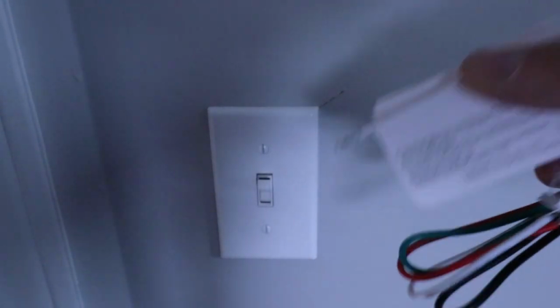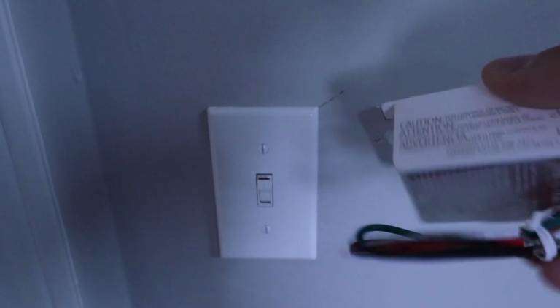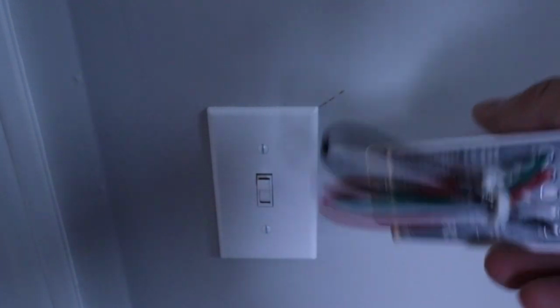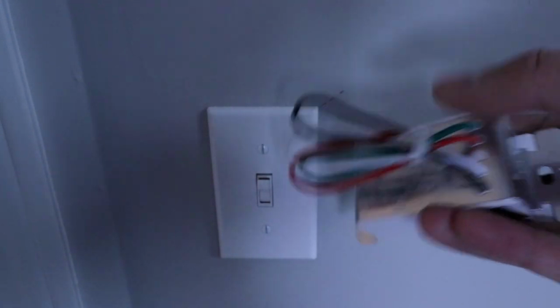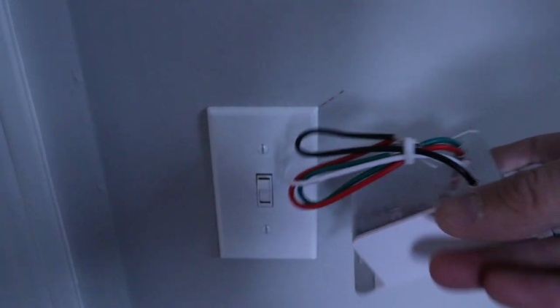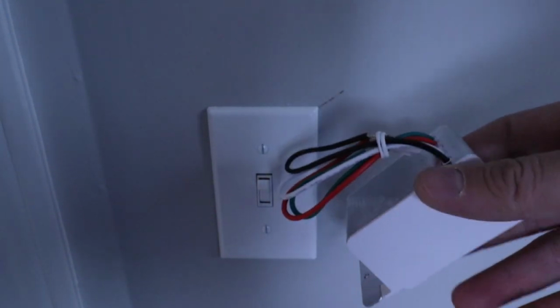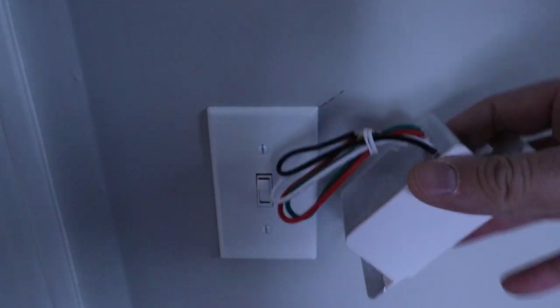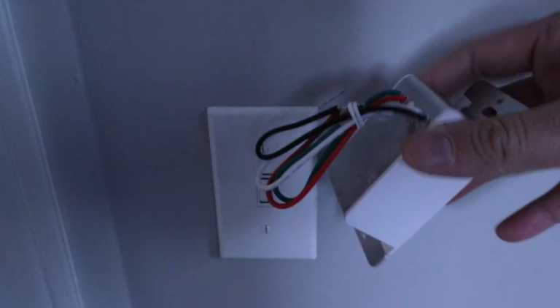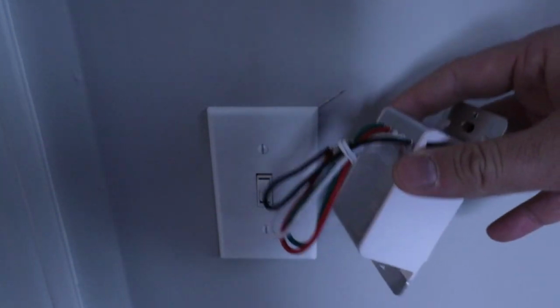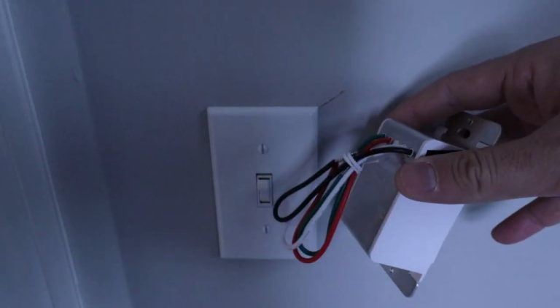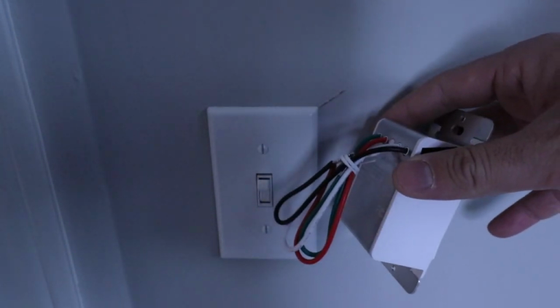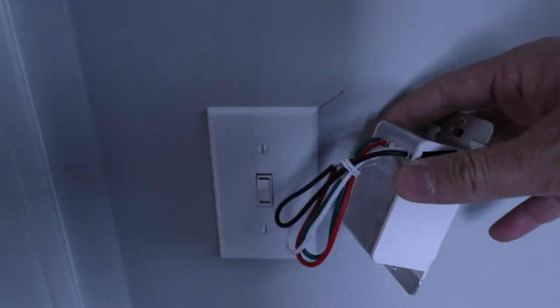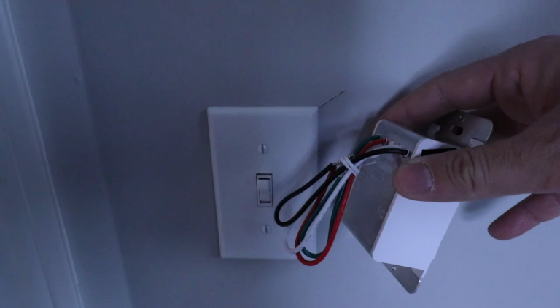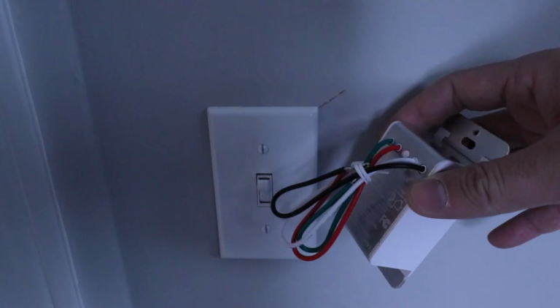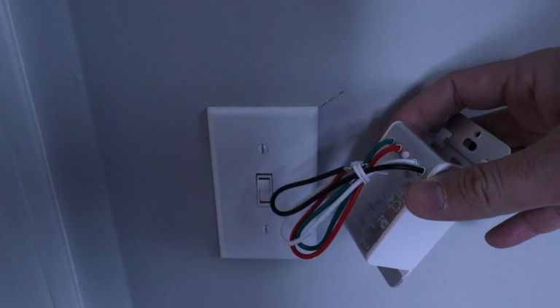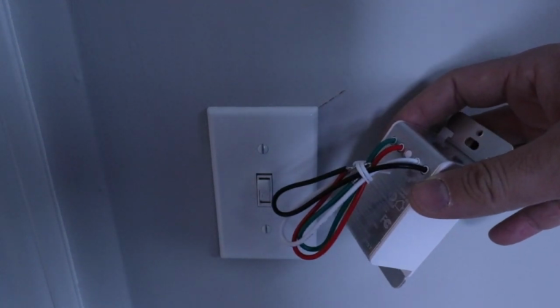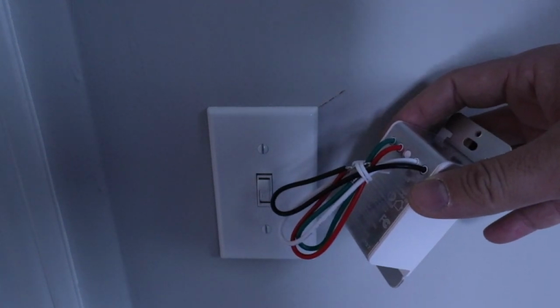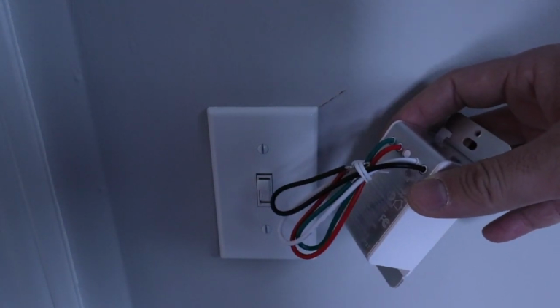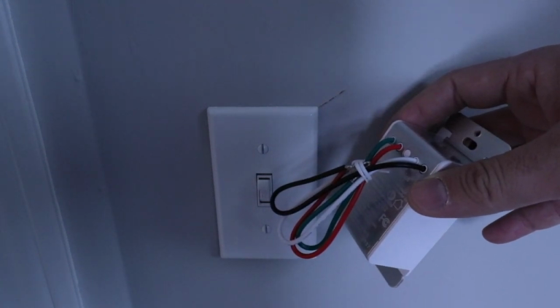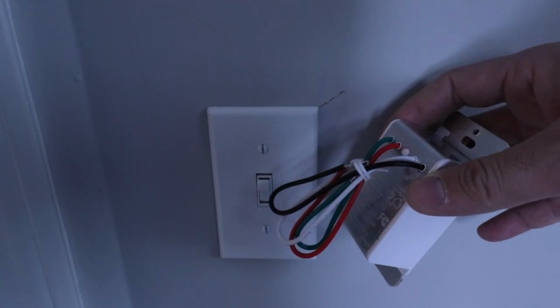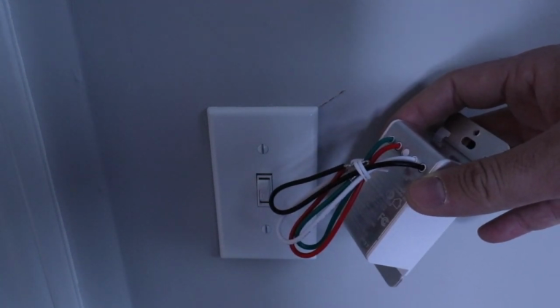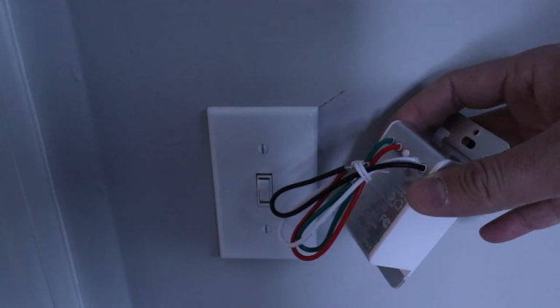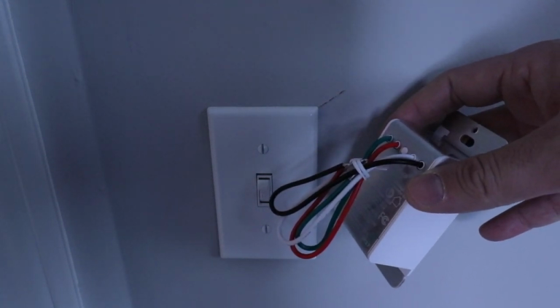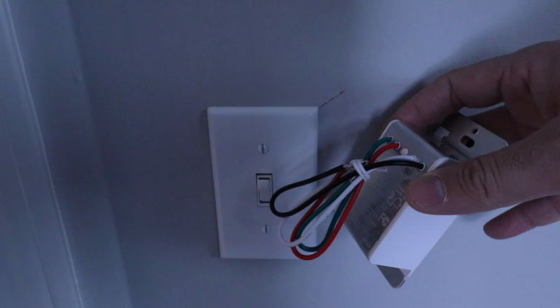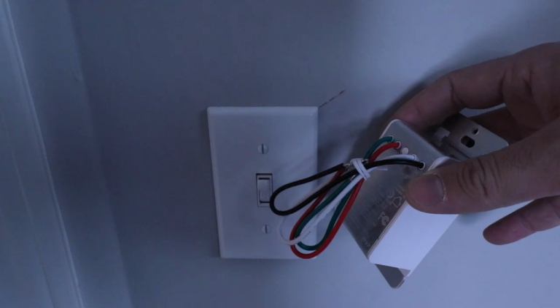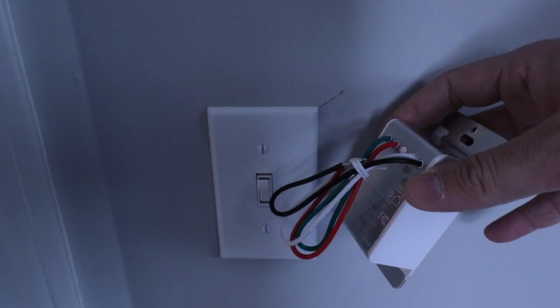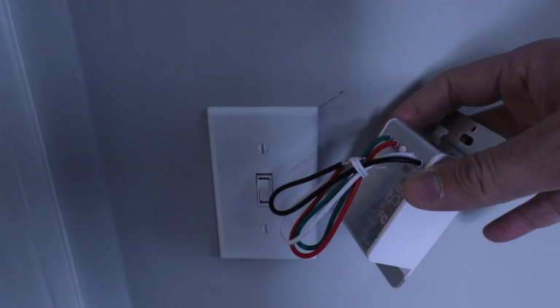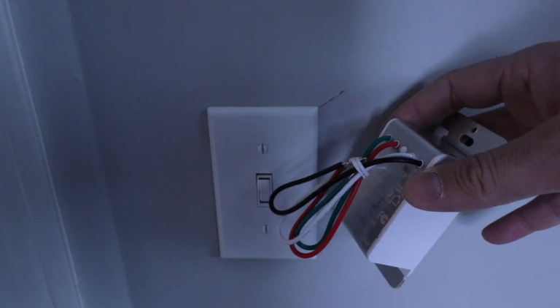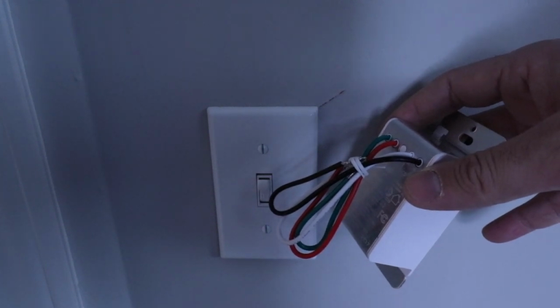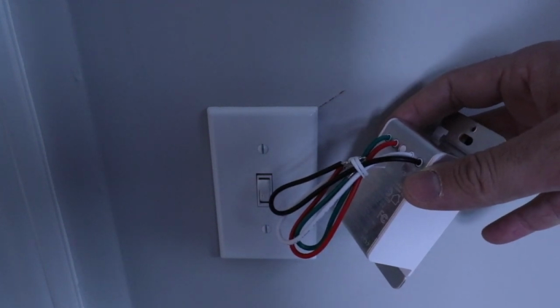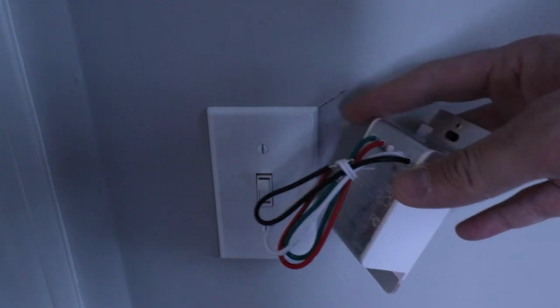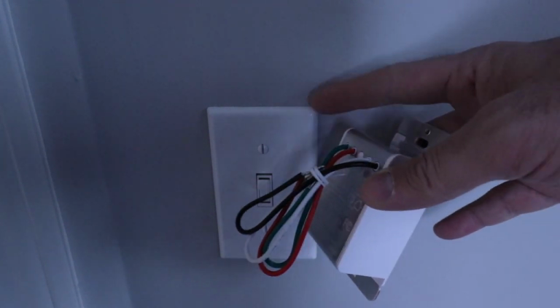The first thing you need to know before you get installing is that it does require a neutral wire. We have another video that shows you how to identify a neutral wire if your house has one. Typically most homes built after the 1980s are going to have a neutral wire in the switch box.